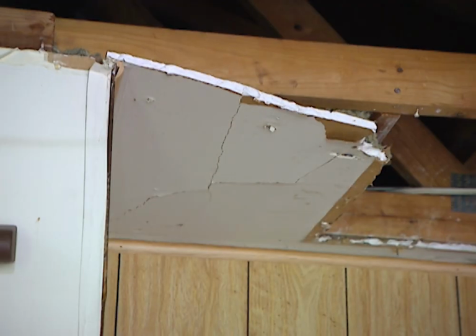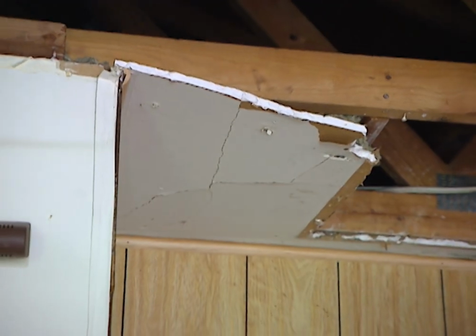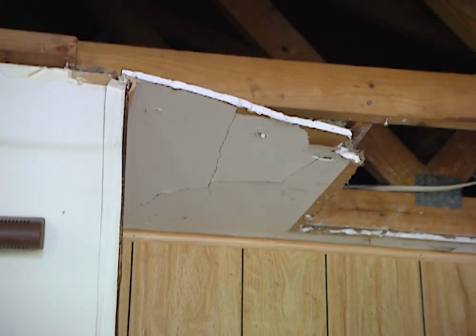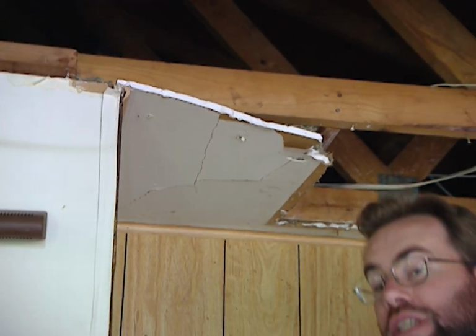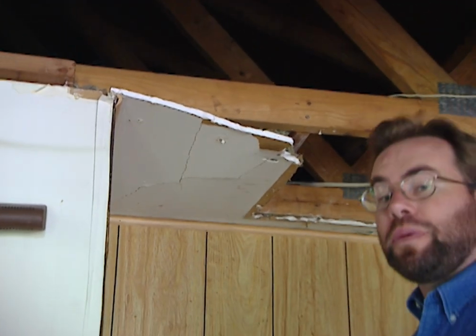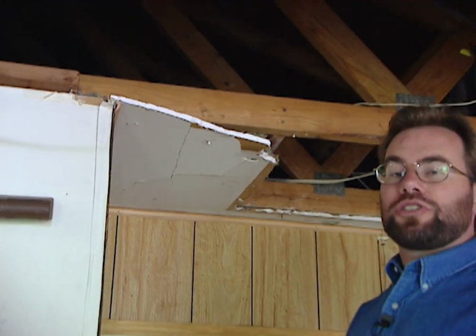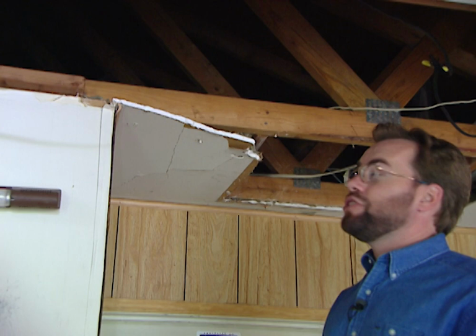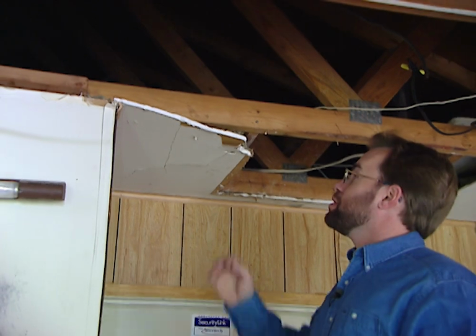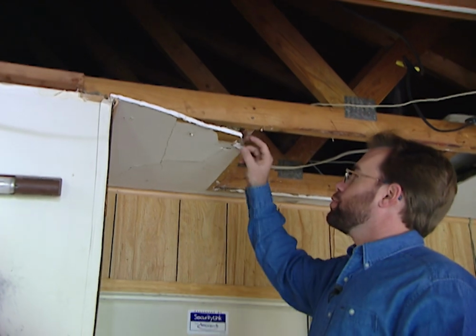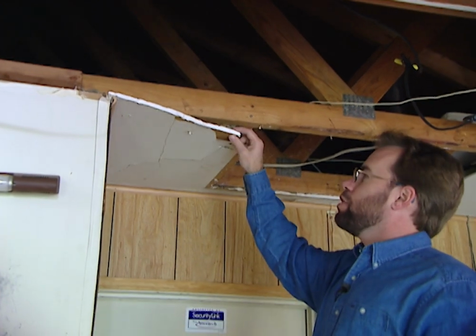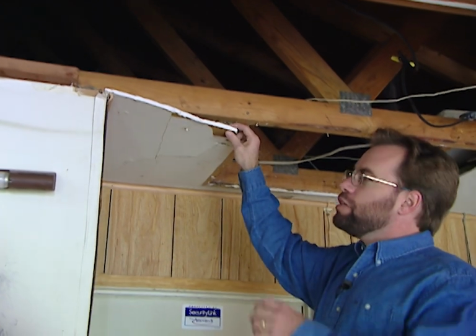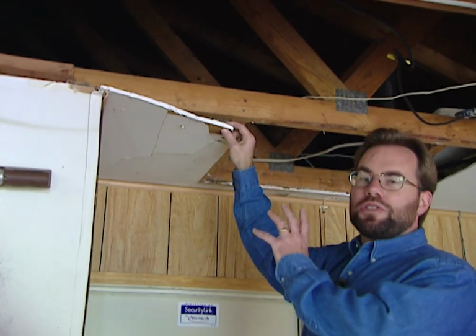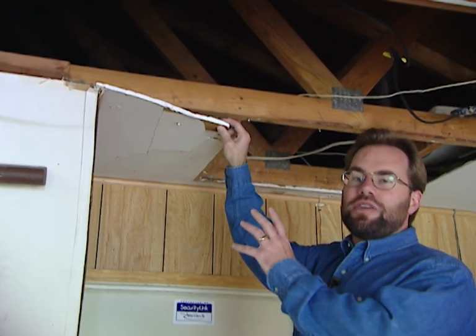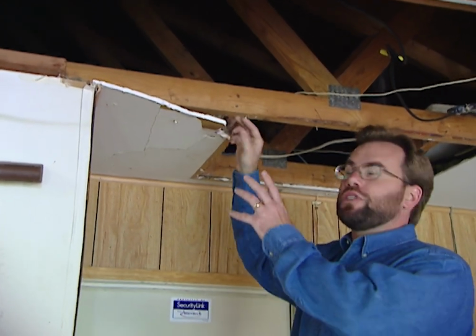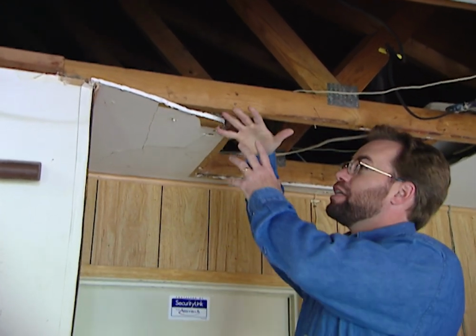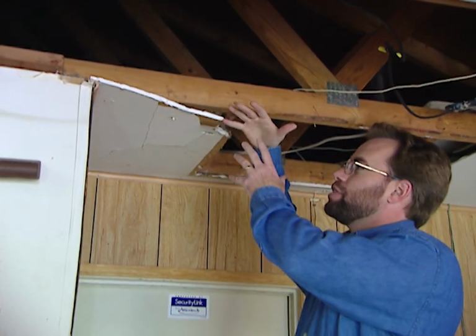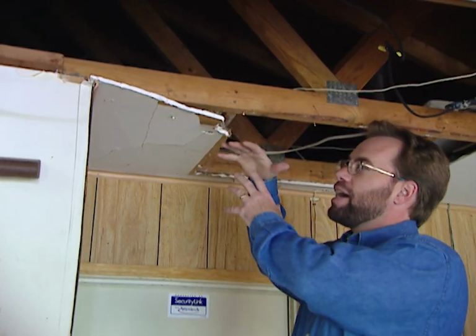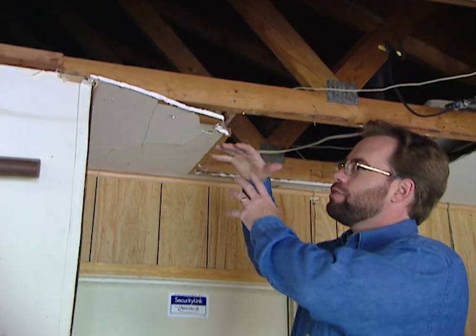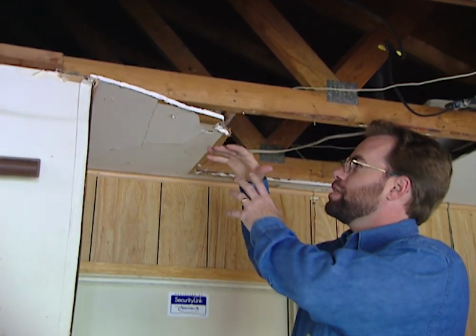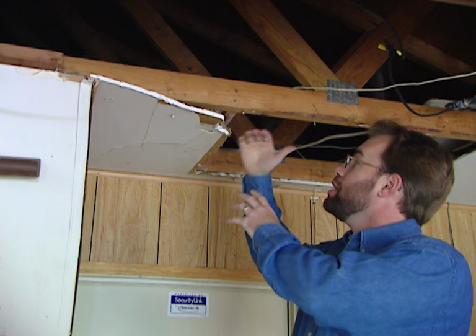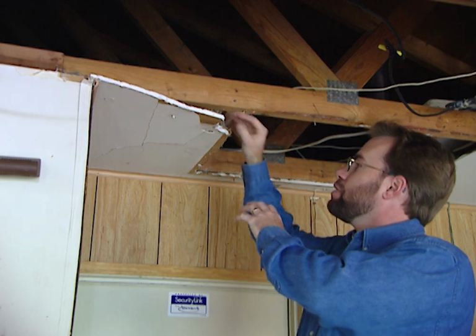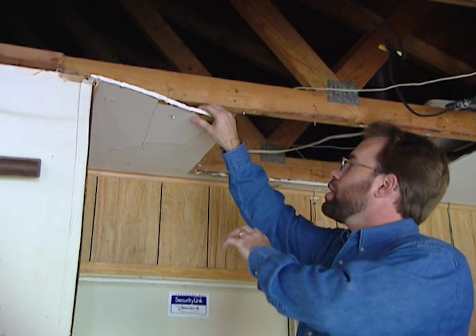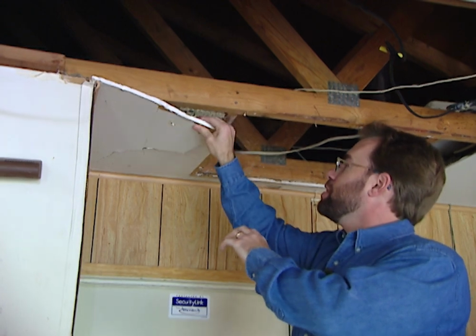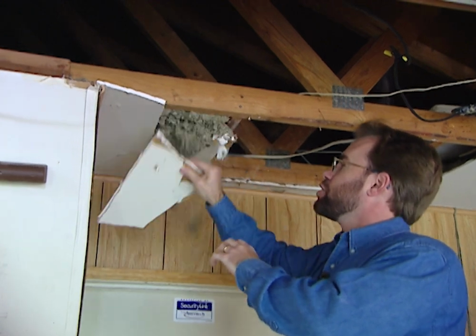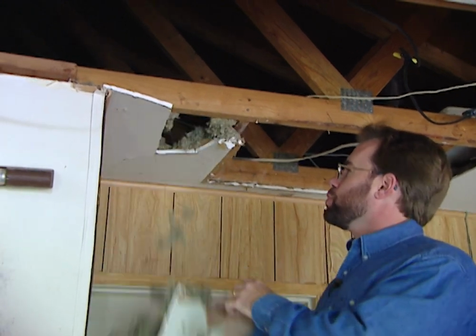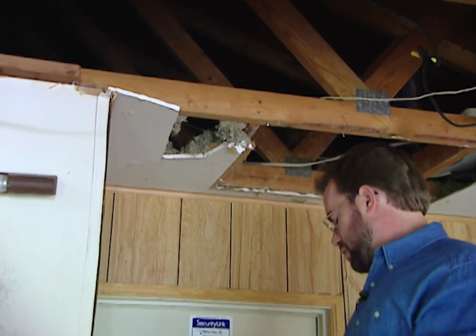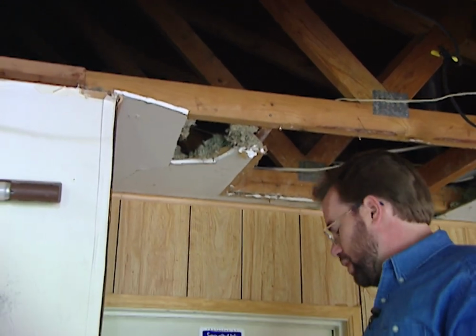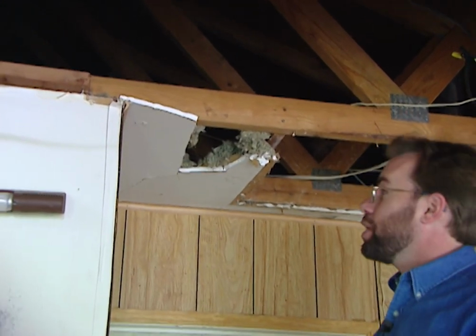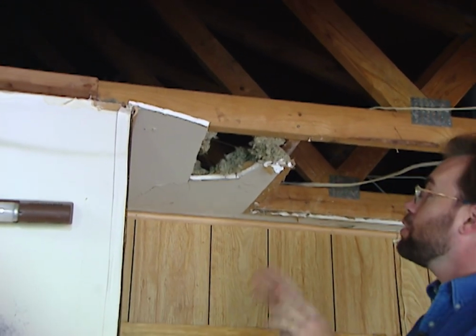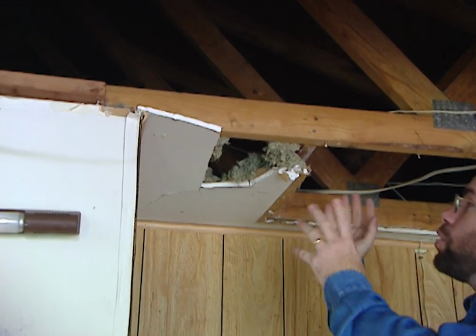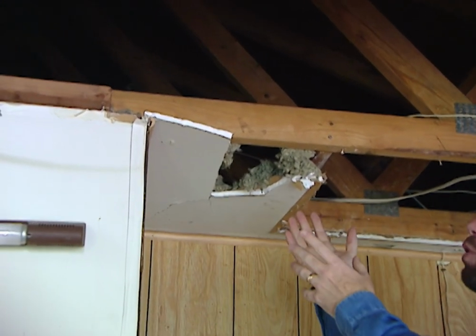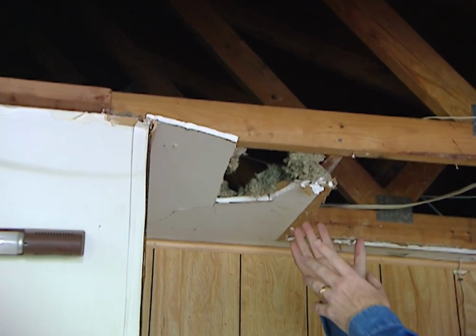Here's another example of a place you need to pay special attention when installing drywall. Drywall is very heavy and over time it can start to sag down from the ceiling, and out in this garage it's actually pulled loose — it's falling out all over the whole garage.